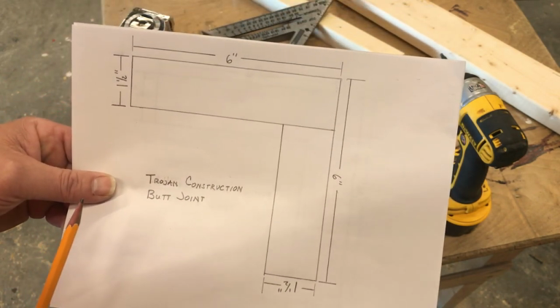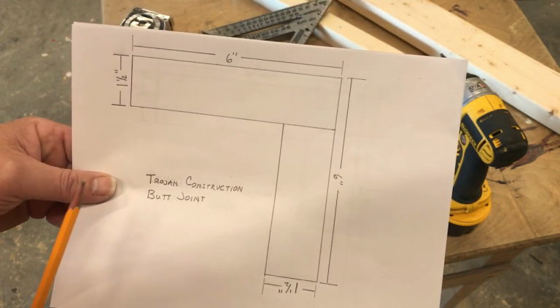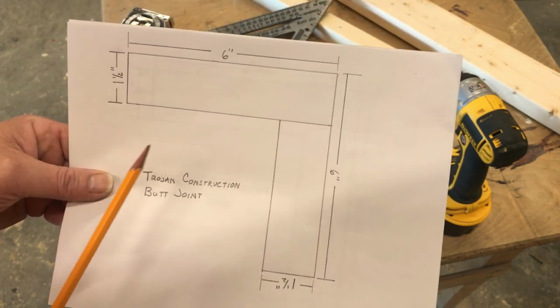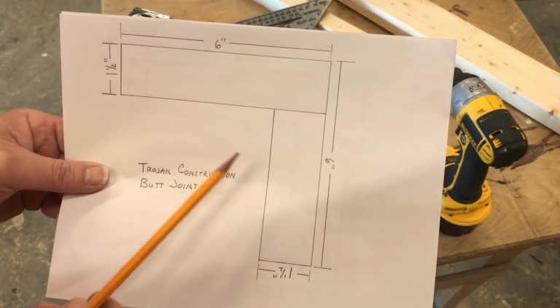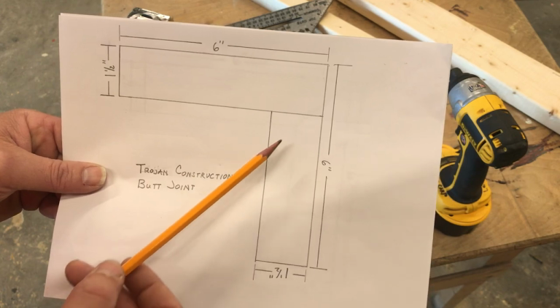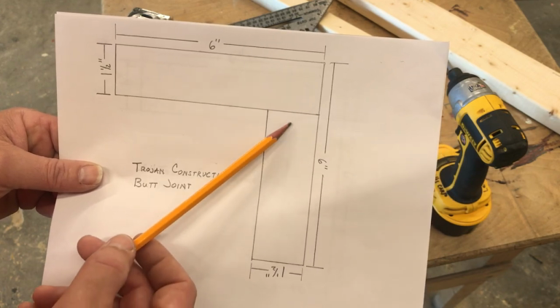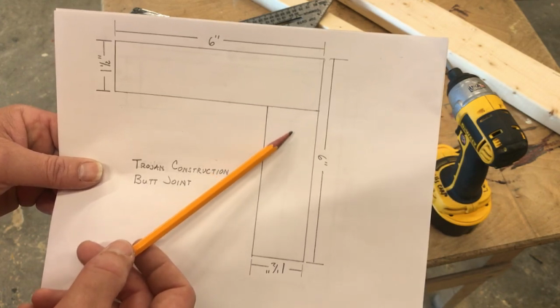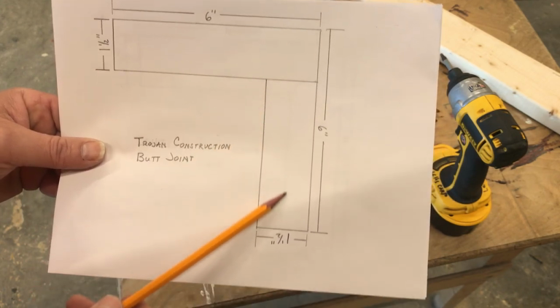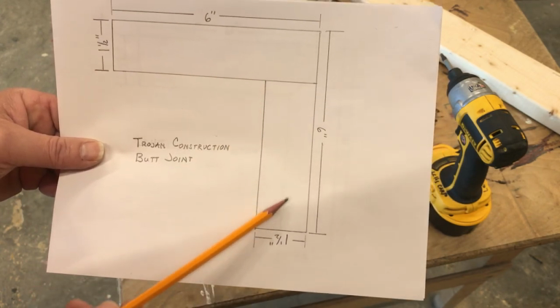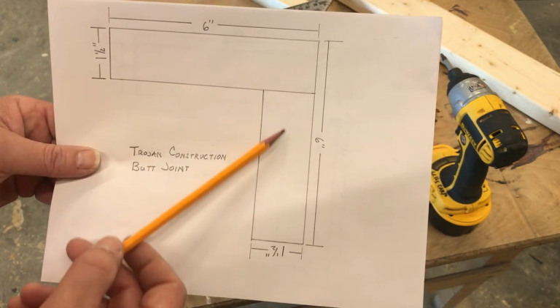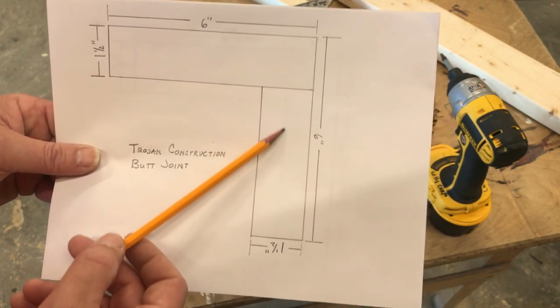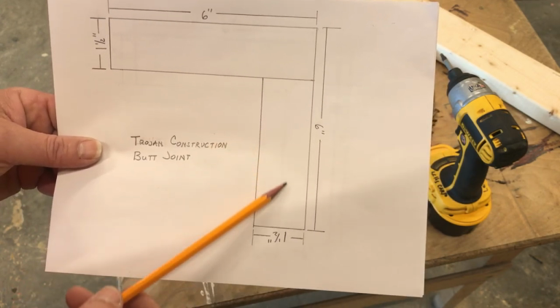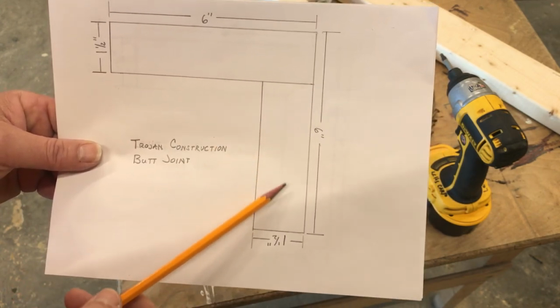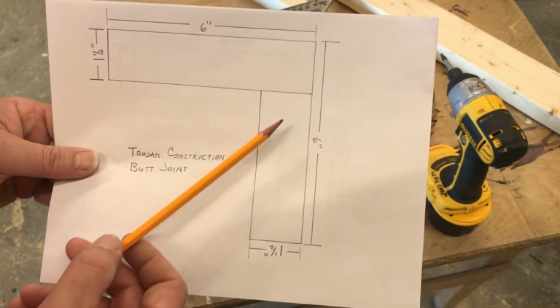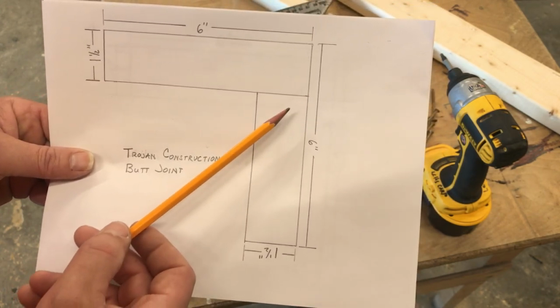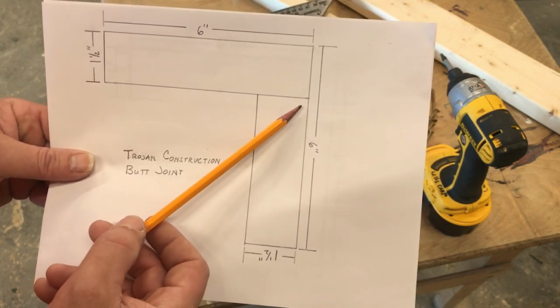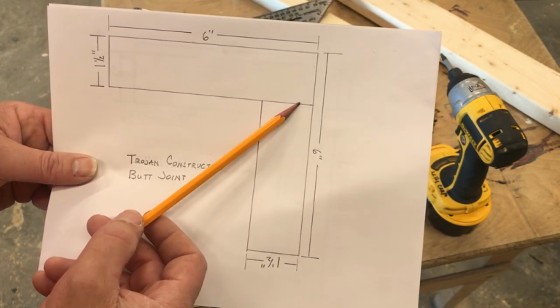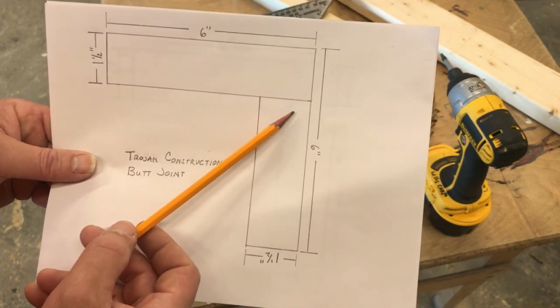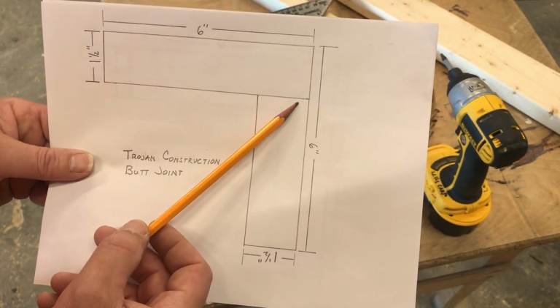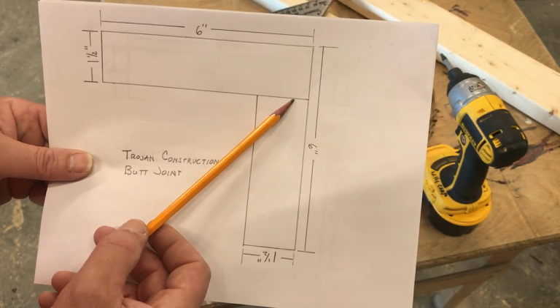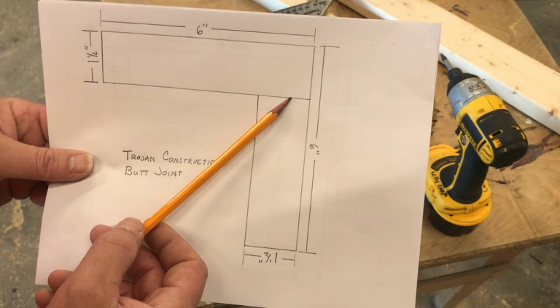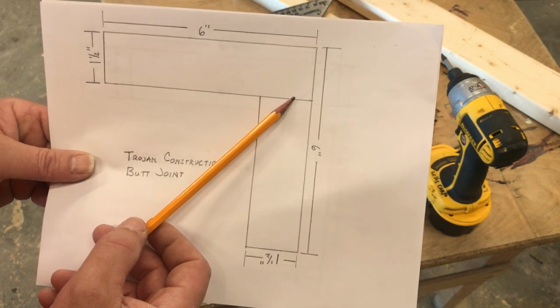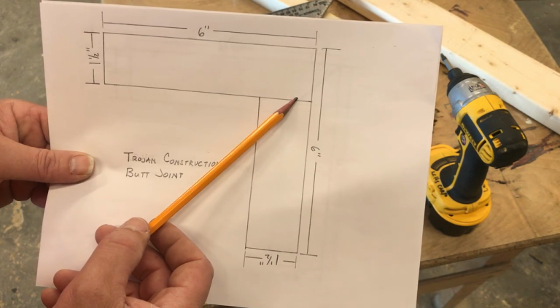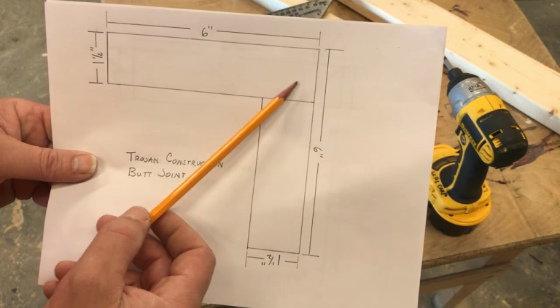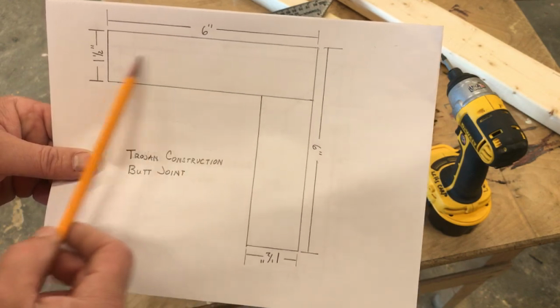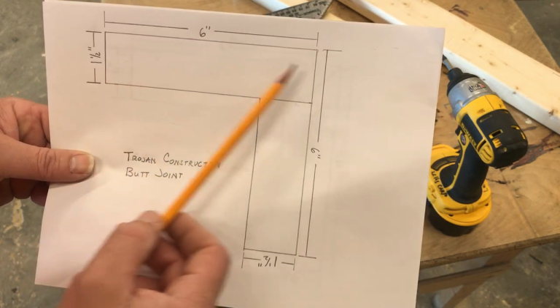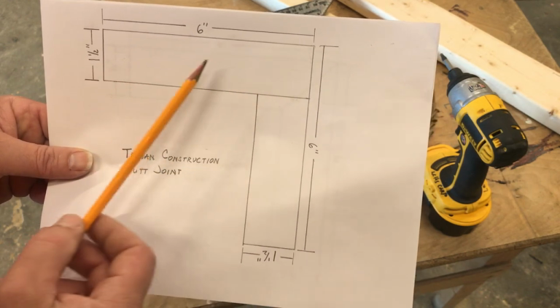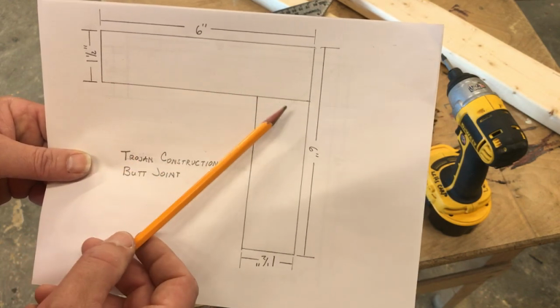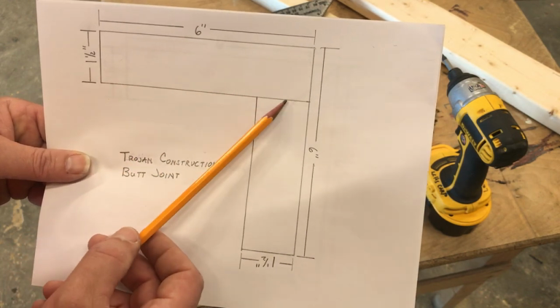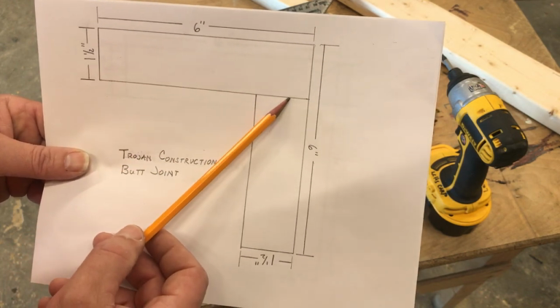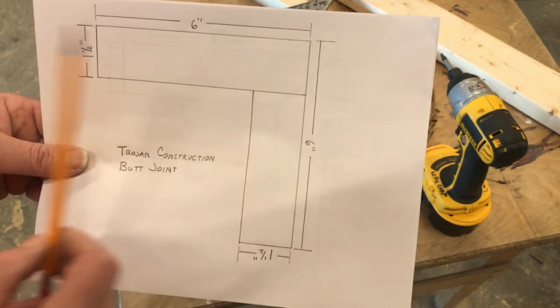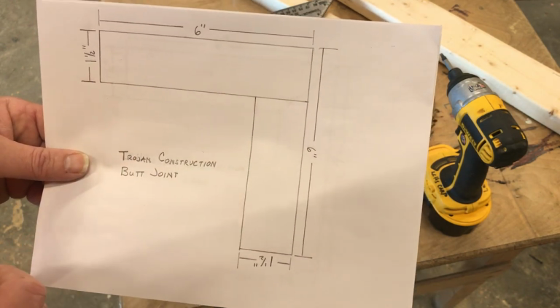Here you're going to have to do a little math, because this piece here actually comes and butts in to the piece on the top — hence the butt joint.